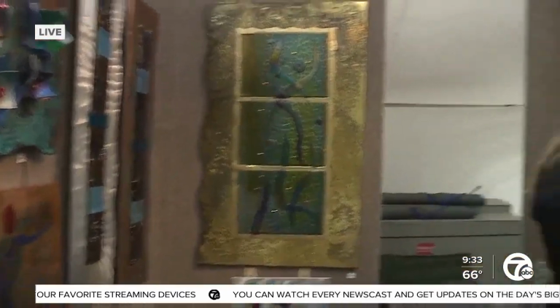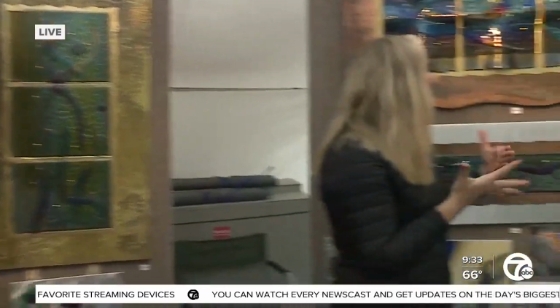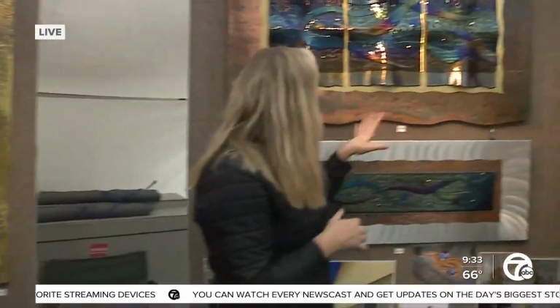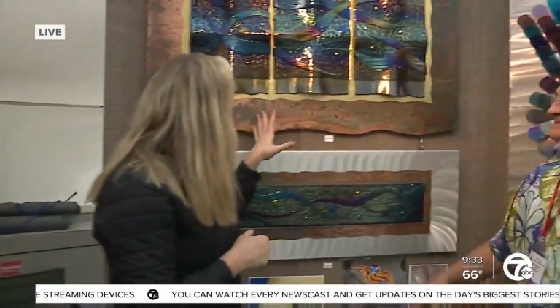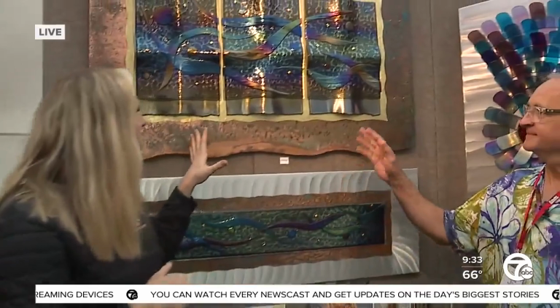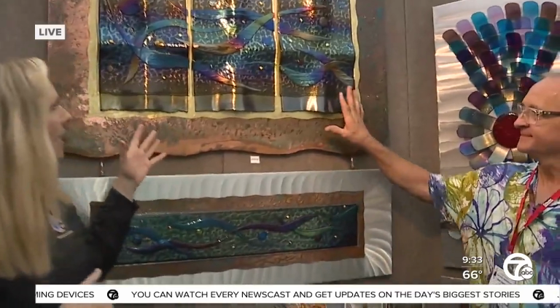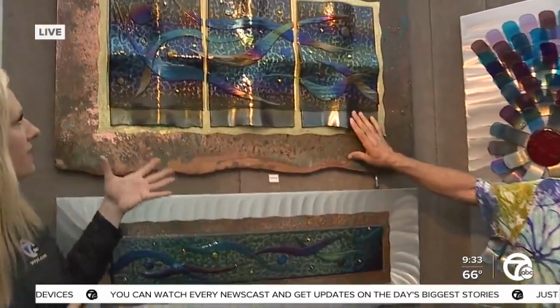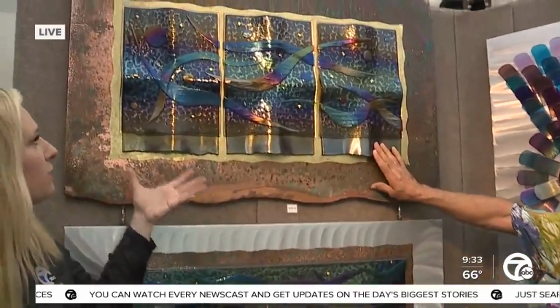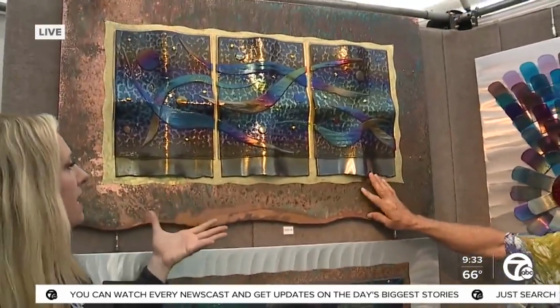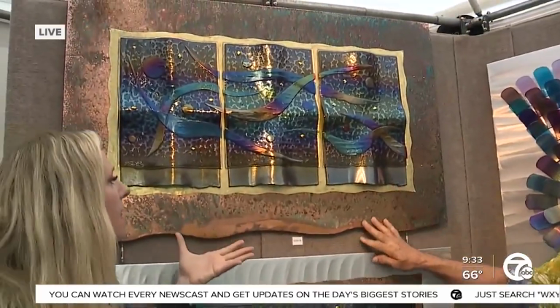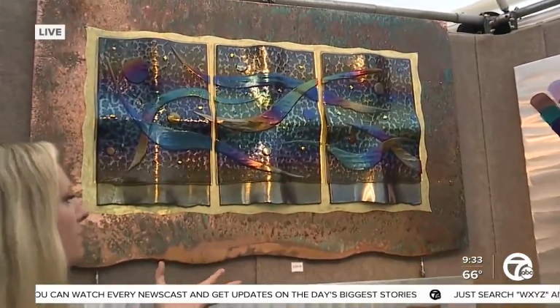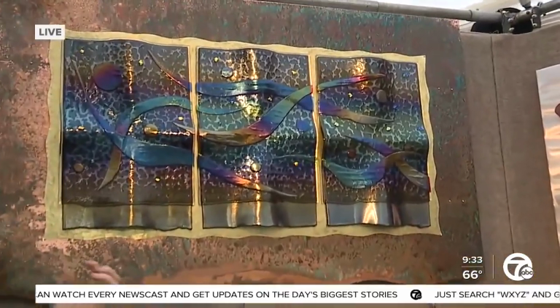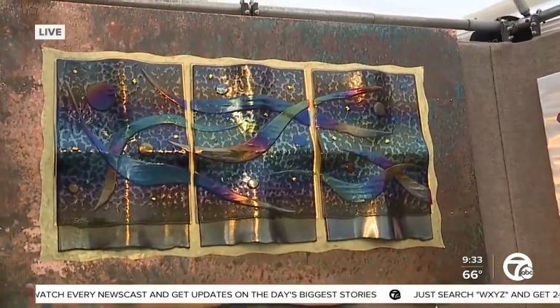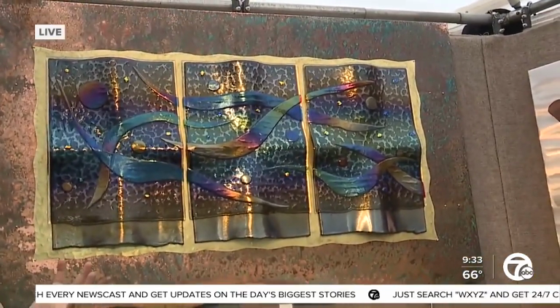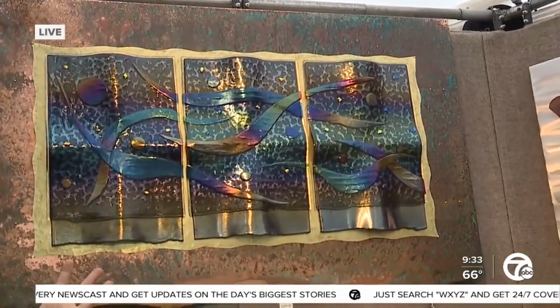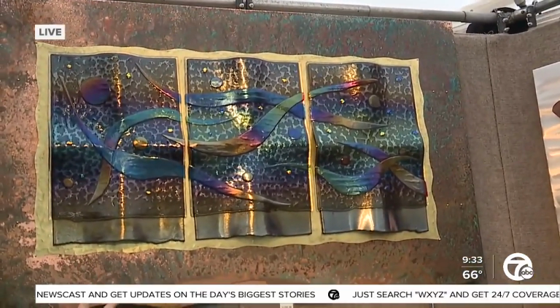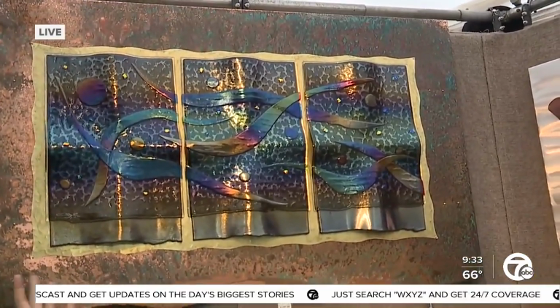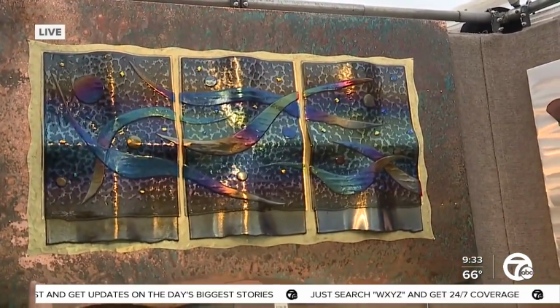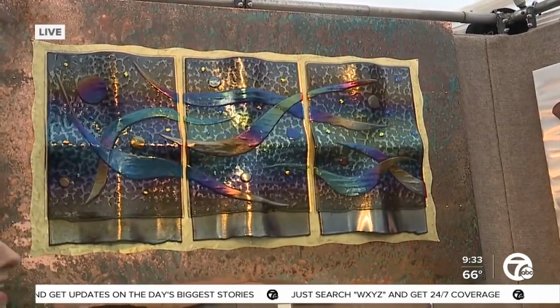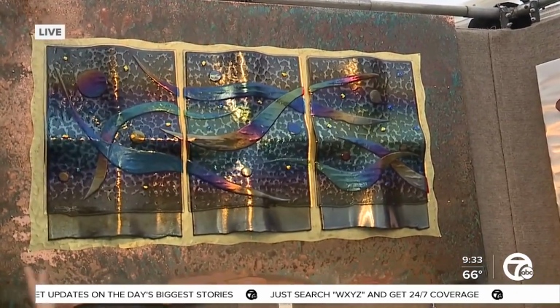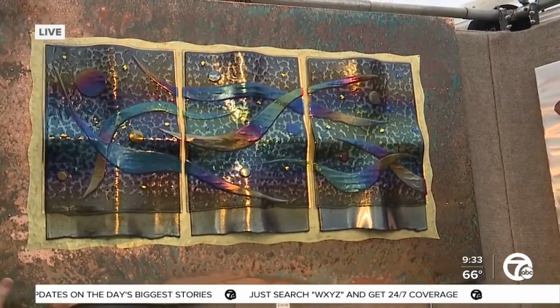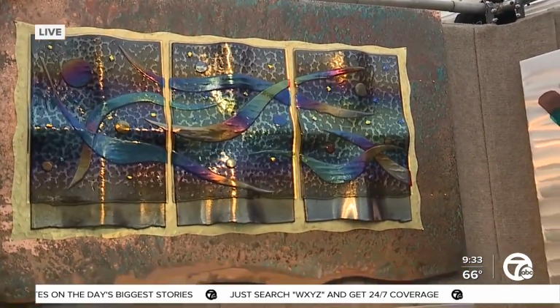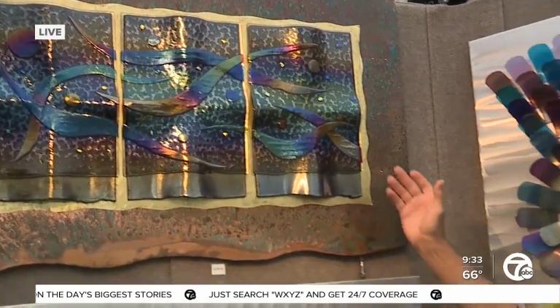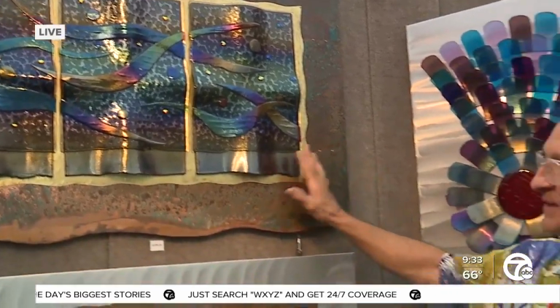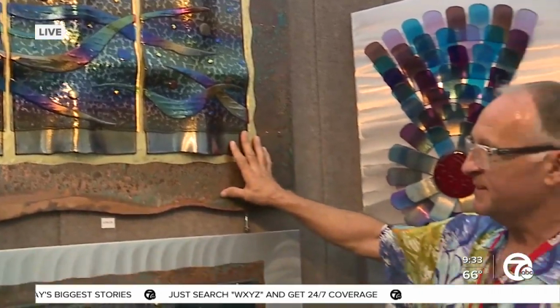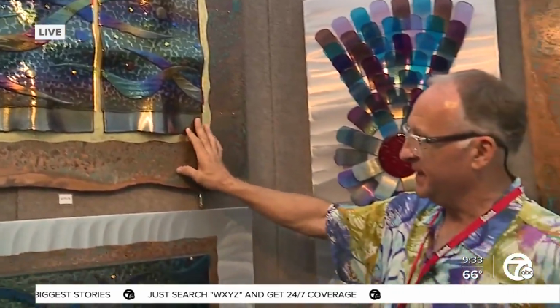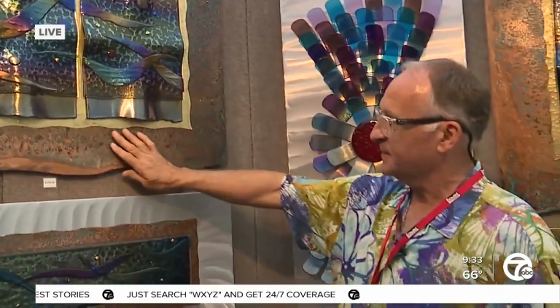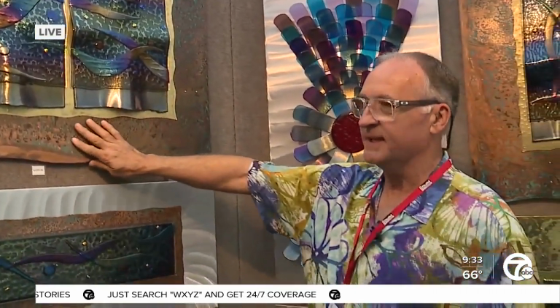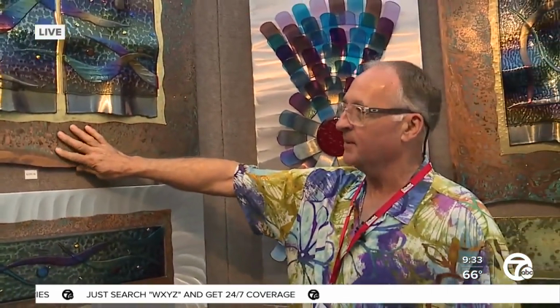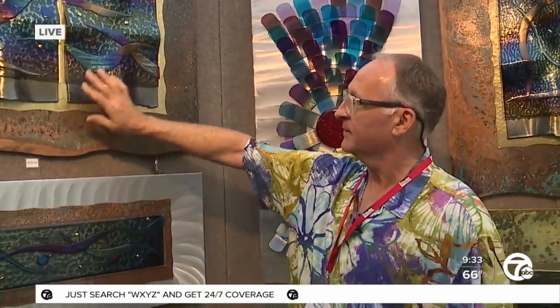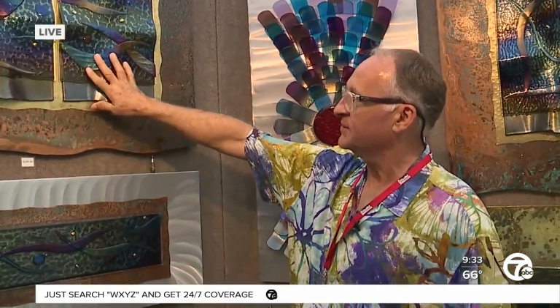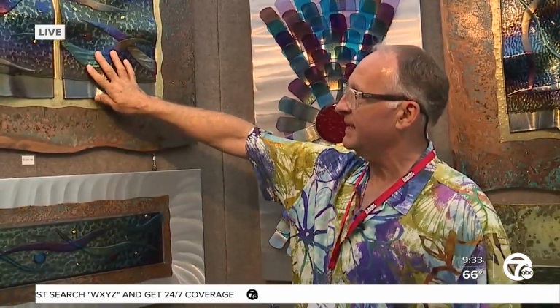And this piece that we're standing next to now, you said this is really representative of sort of your signature, something that people know your style by. So tell me a little bit about this. It's fascinating. It's a mixed media piece — it's patinaed copper and fused glass.